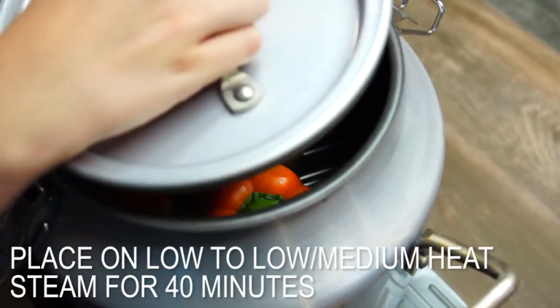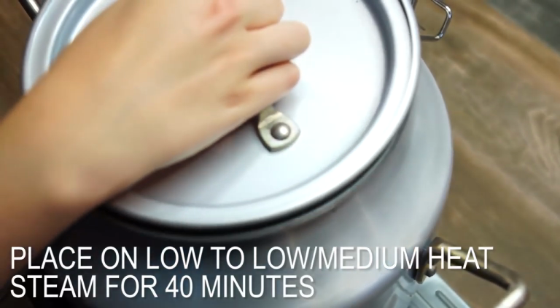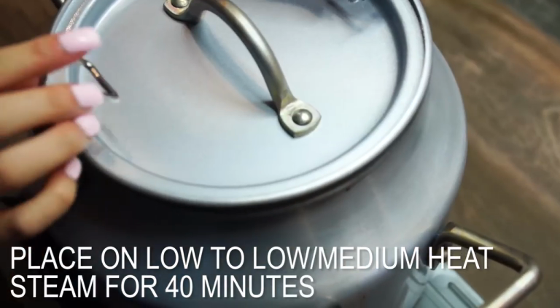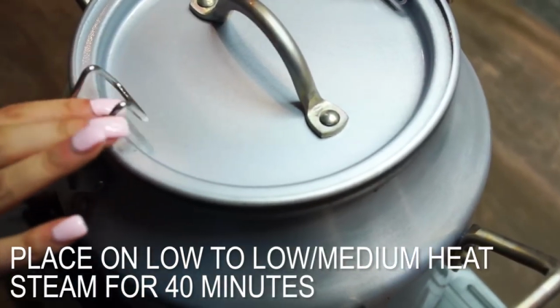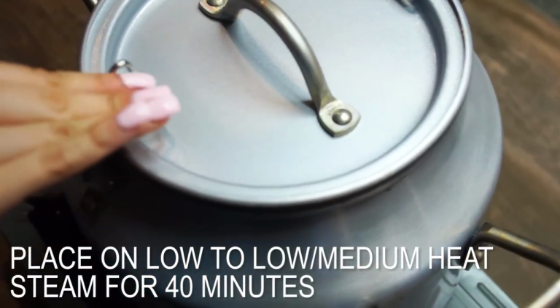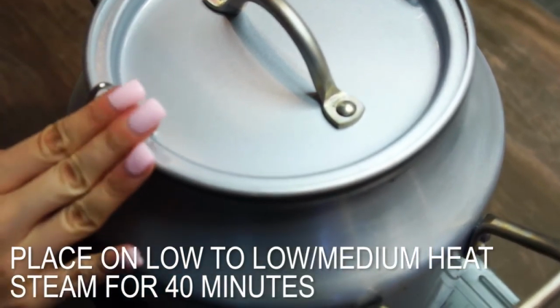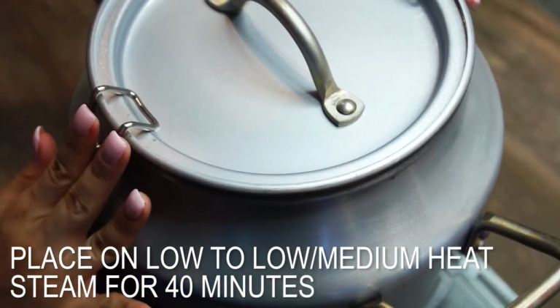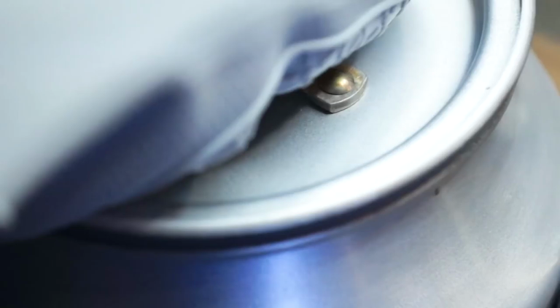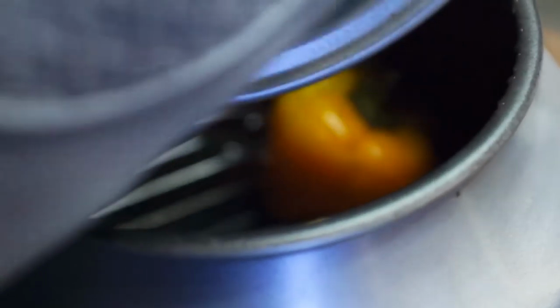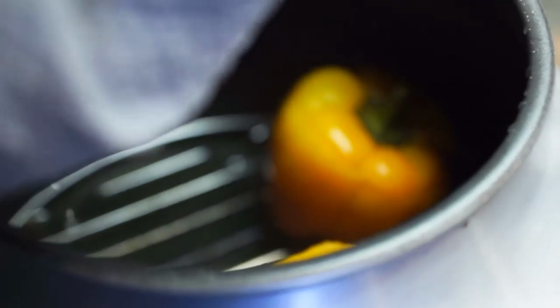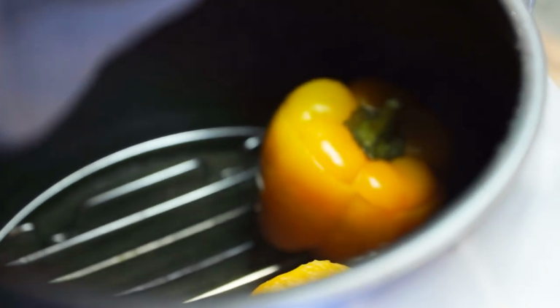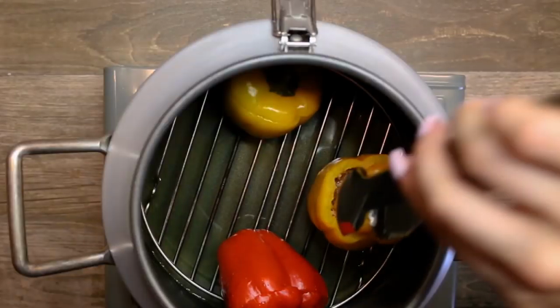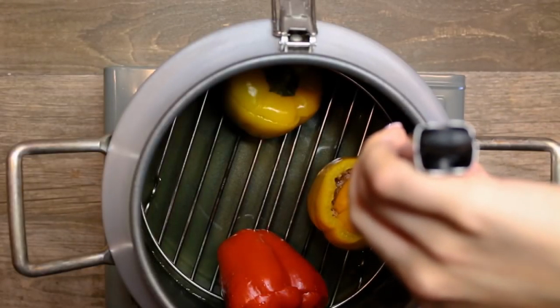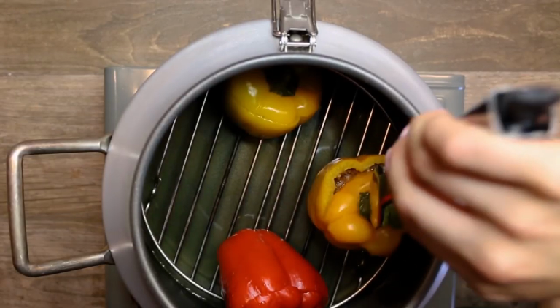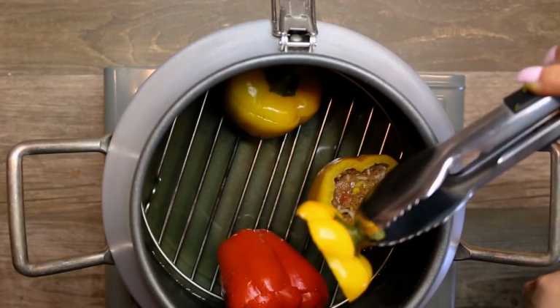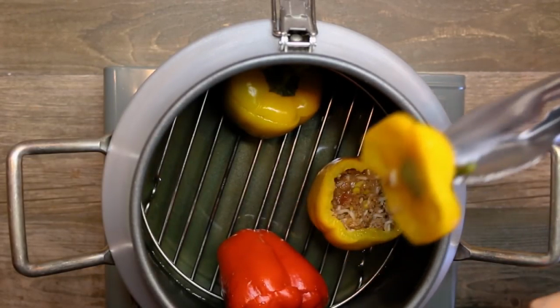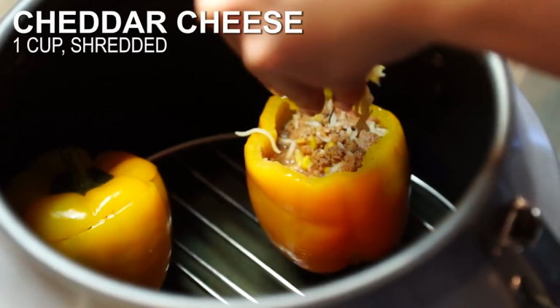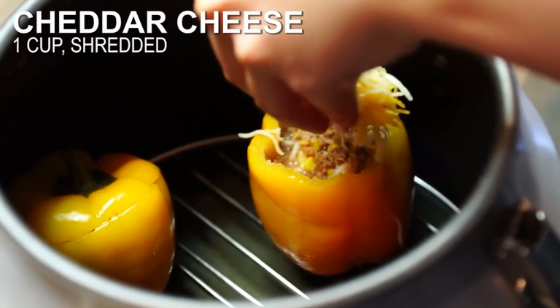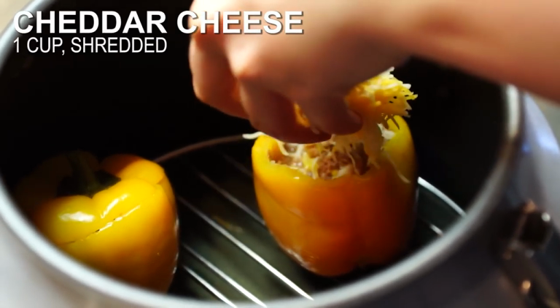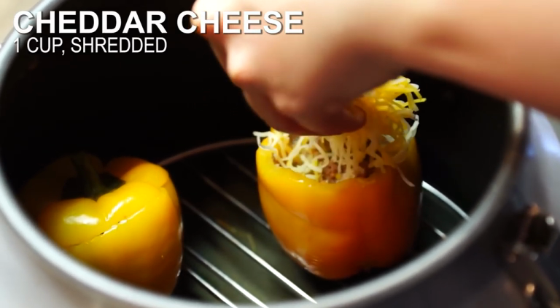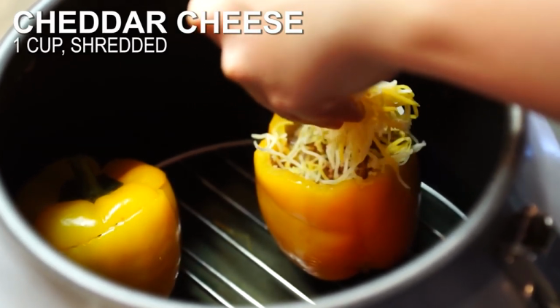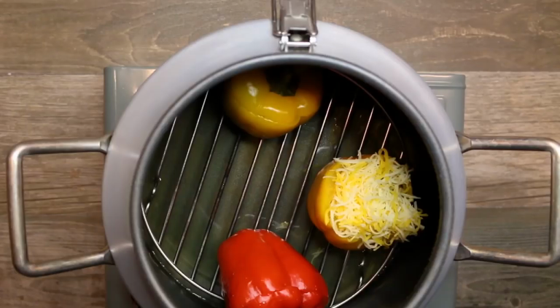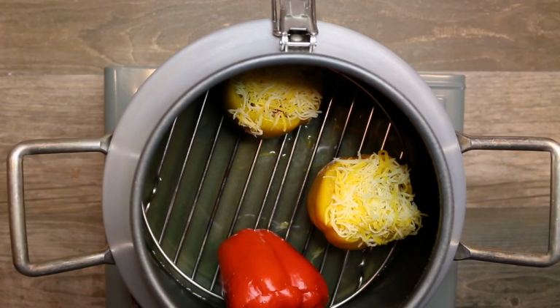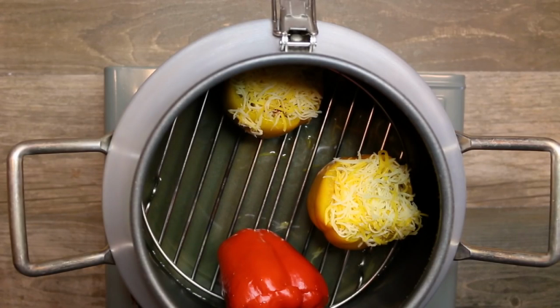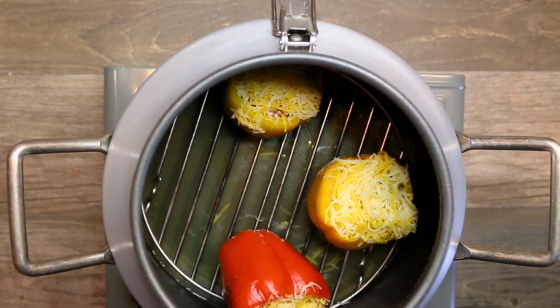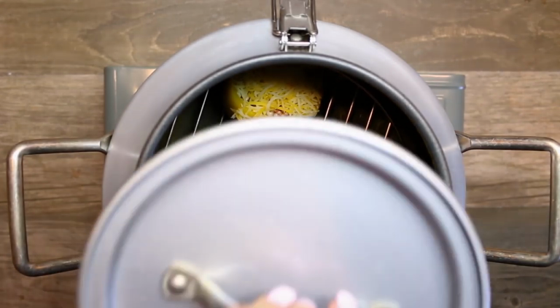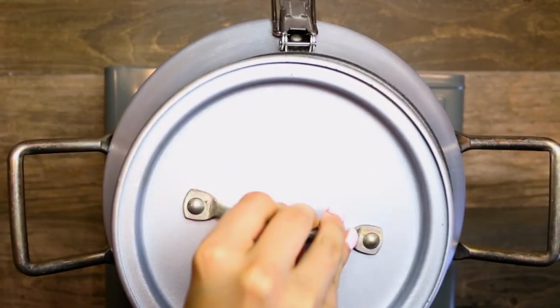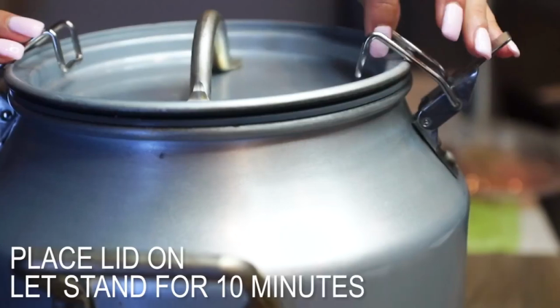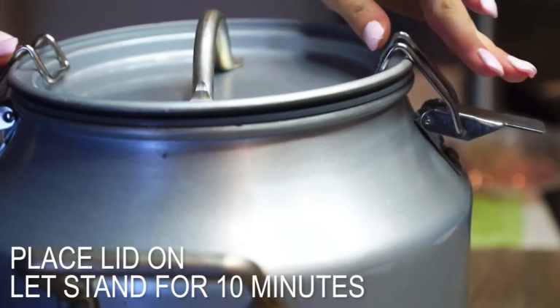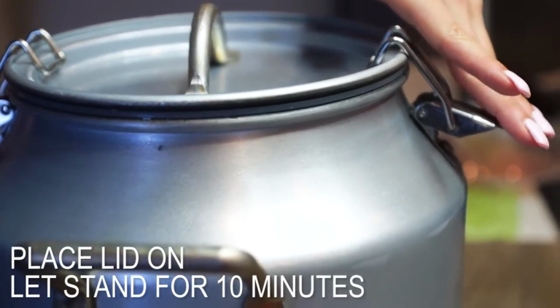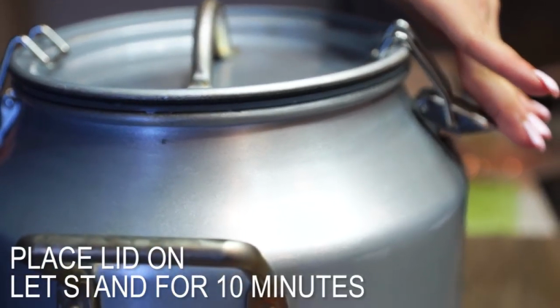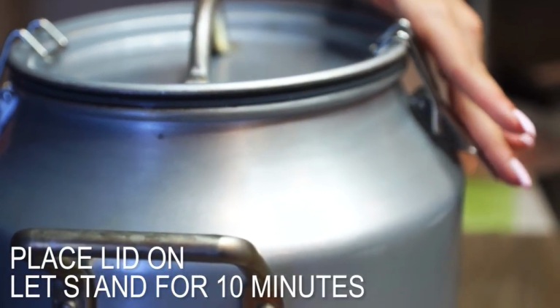I love stuffed peppers because it can either go as a main entree or be an appetizer. You can bring stuffed peppers to a holiday event, maybe a sports watch party, or just a good old meal with your family and kiddos. It's a good hearty can cooker meal.